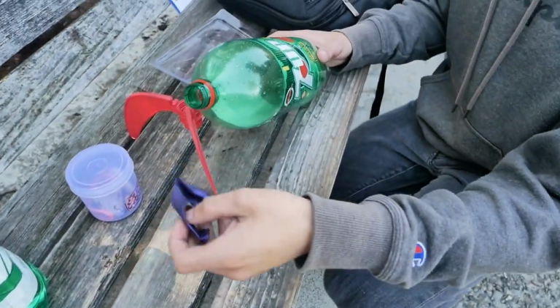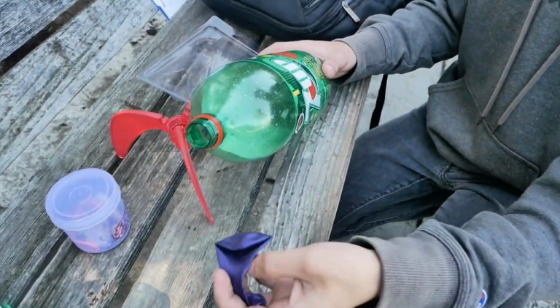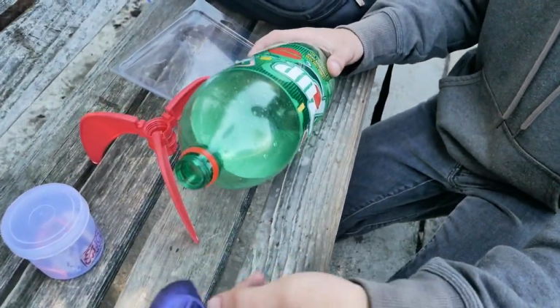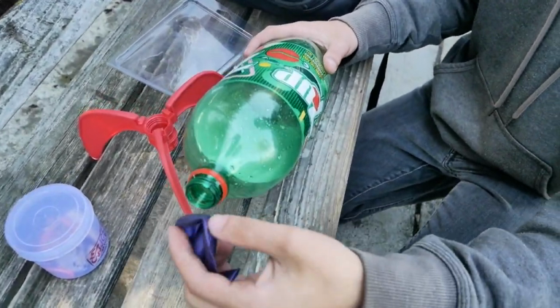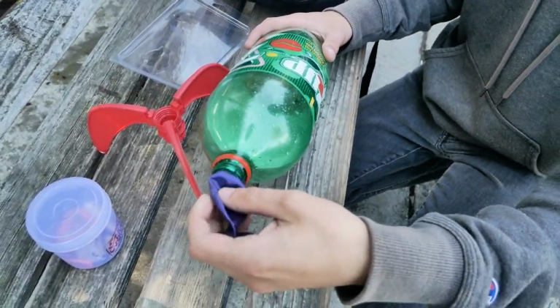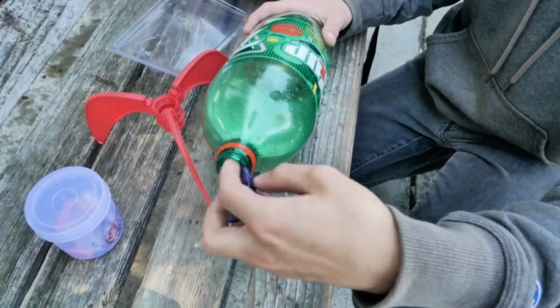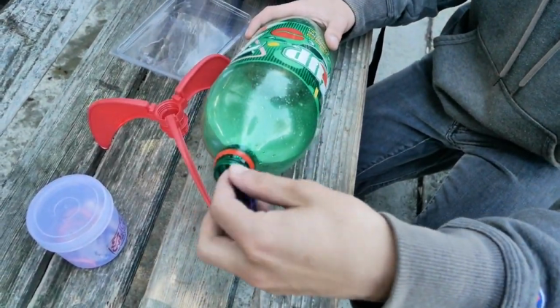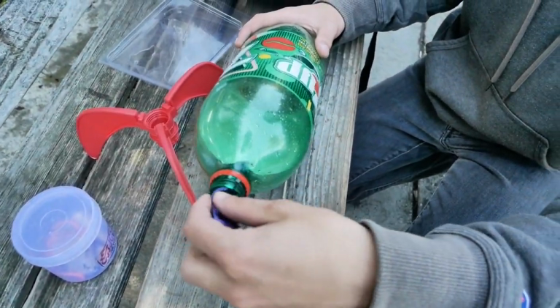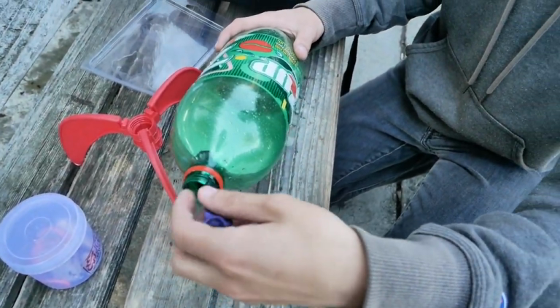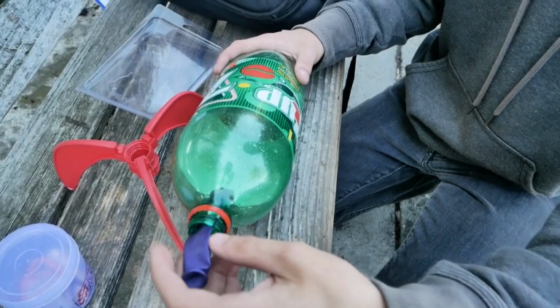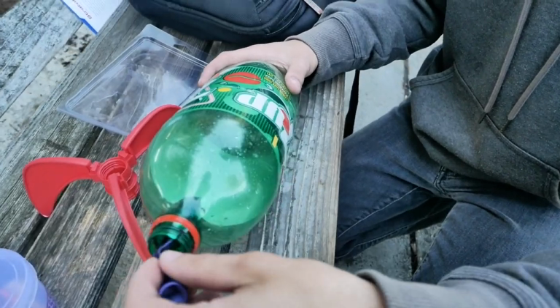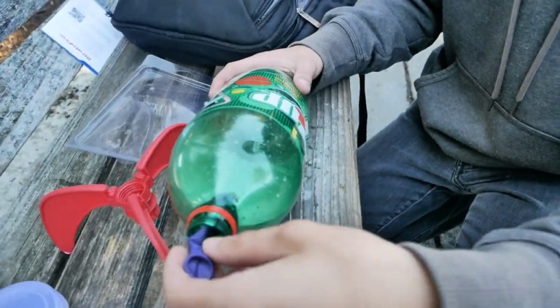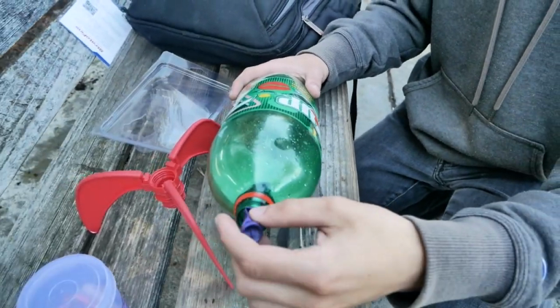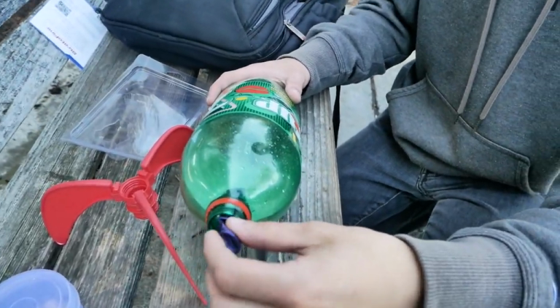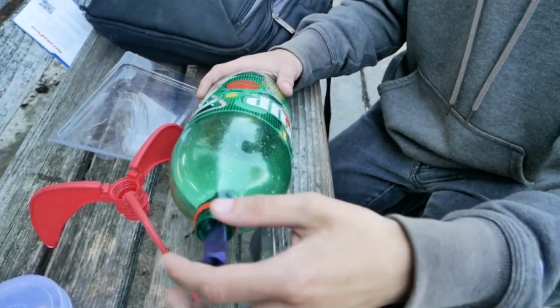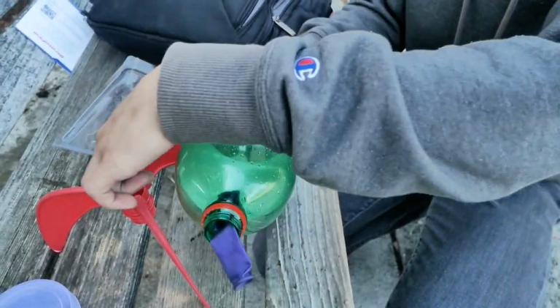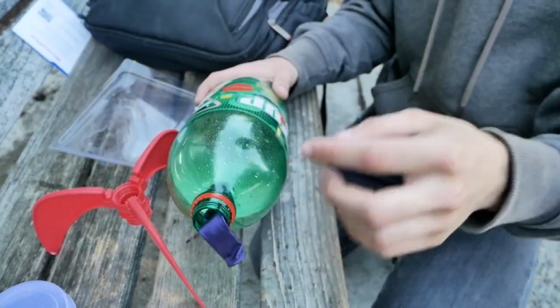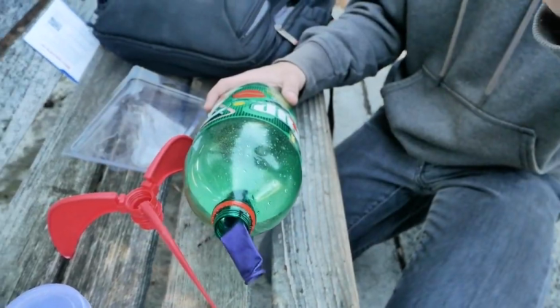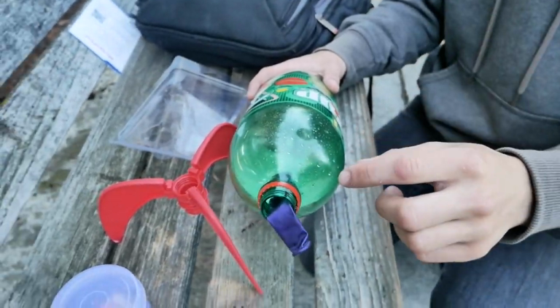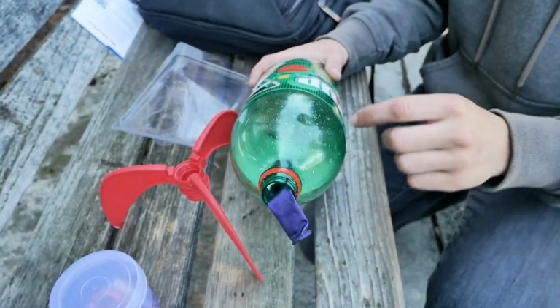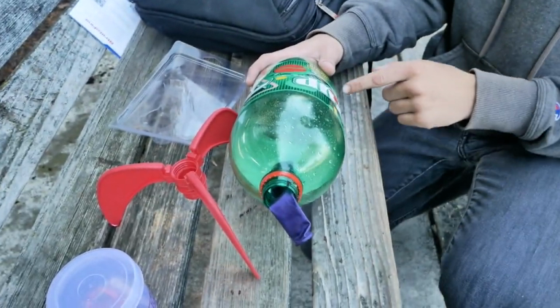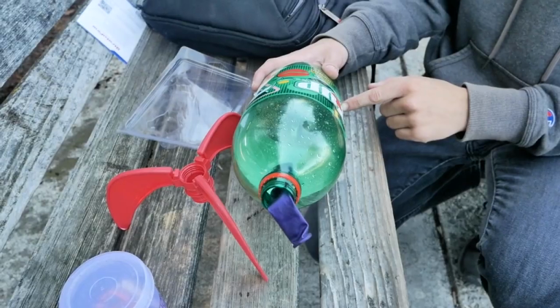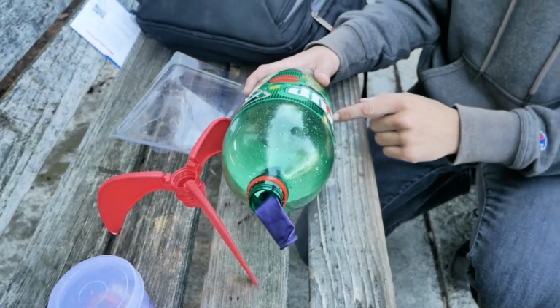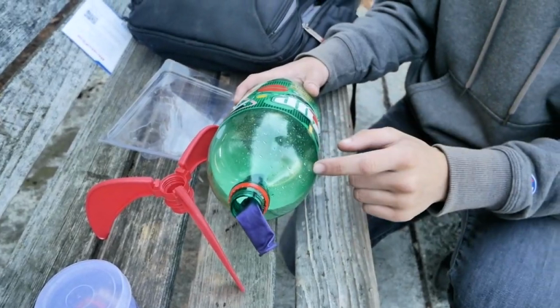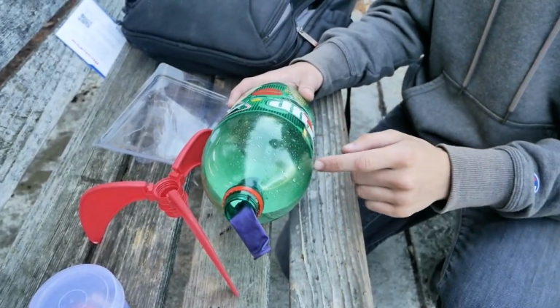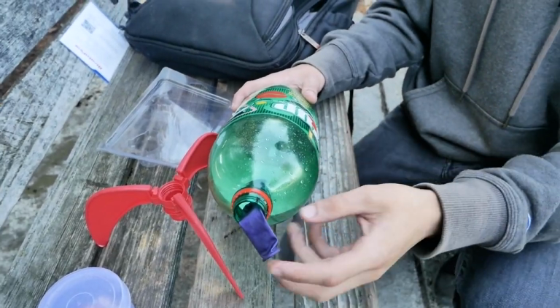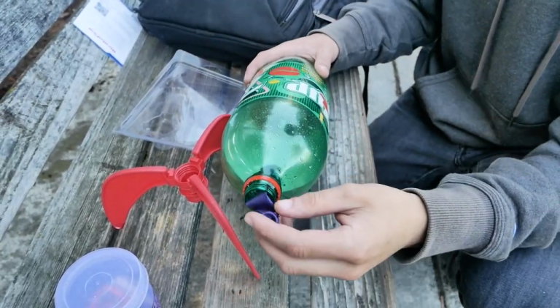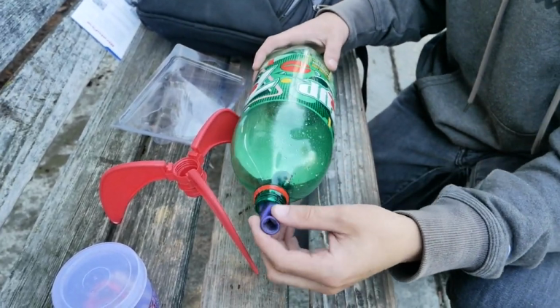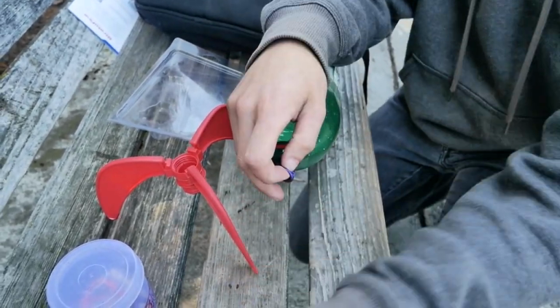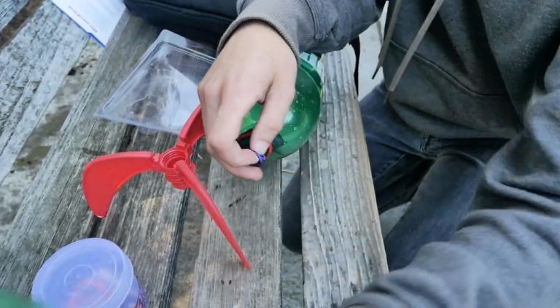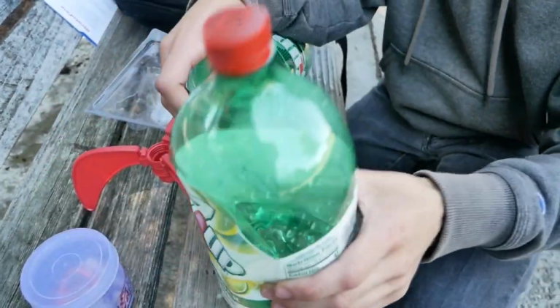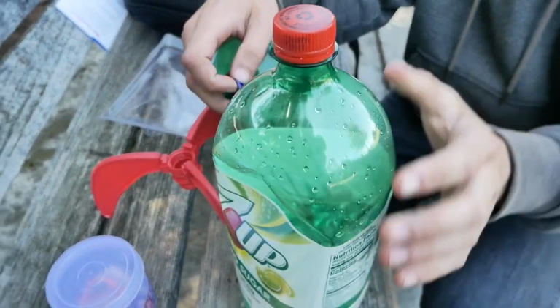We're gonna put the balloon in and then fill the balloon with water inside the bottle, tie the balloon off, and then put the fins on and drop it right on the stick. Hopefully the sodium mixes with the water and it shoots into the sky.